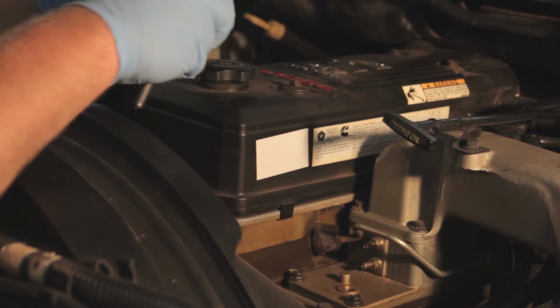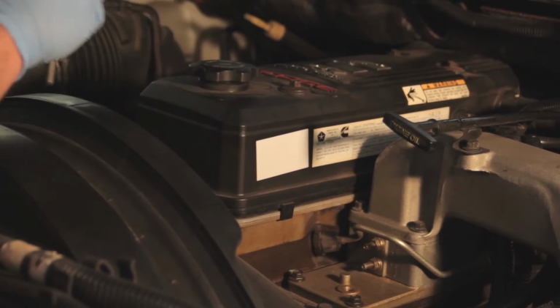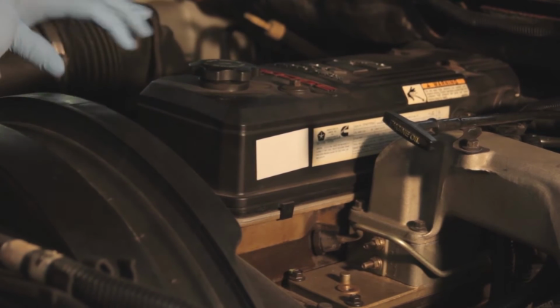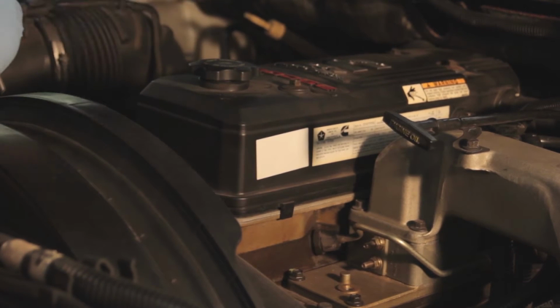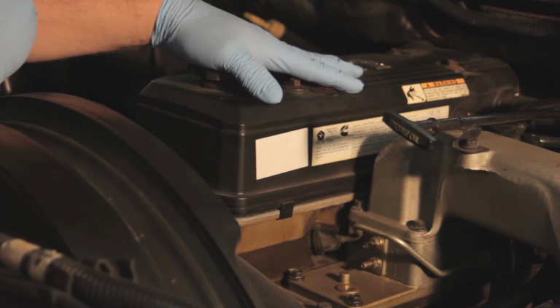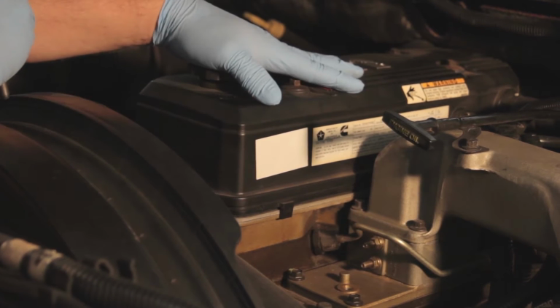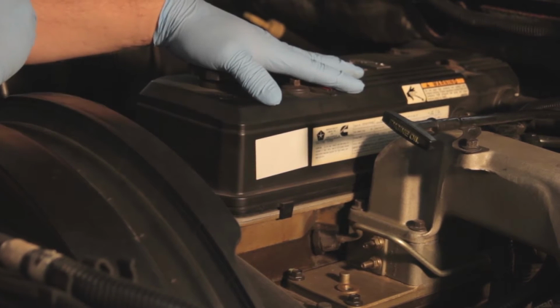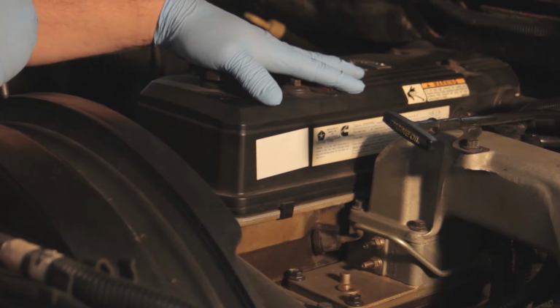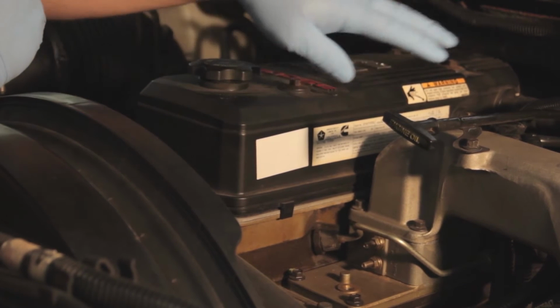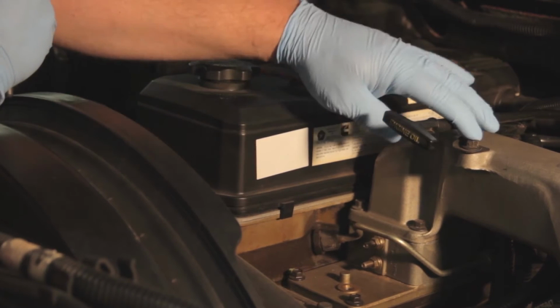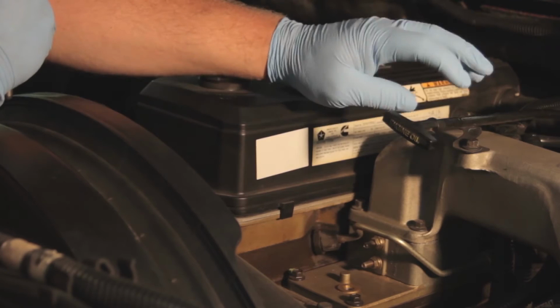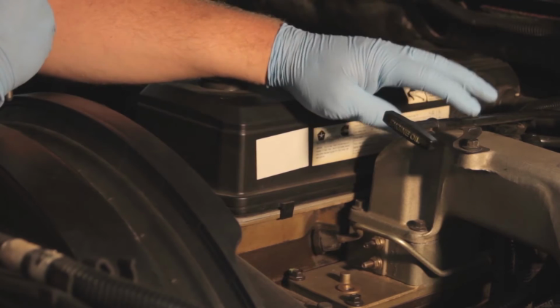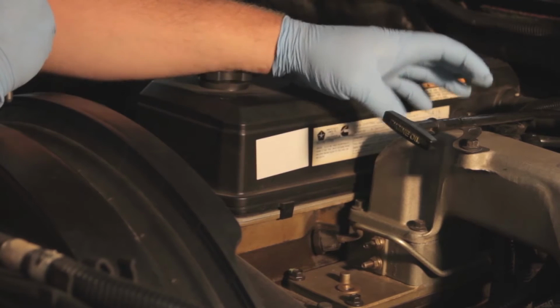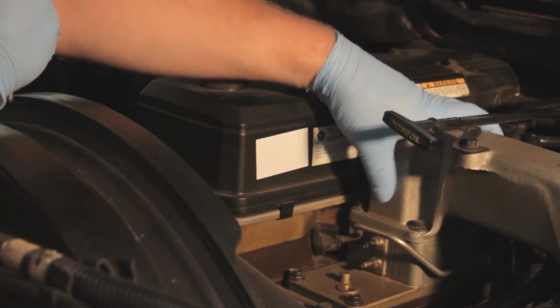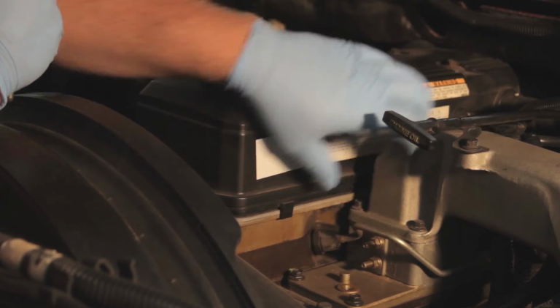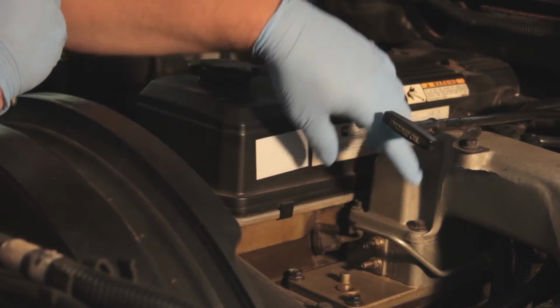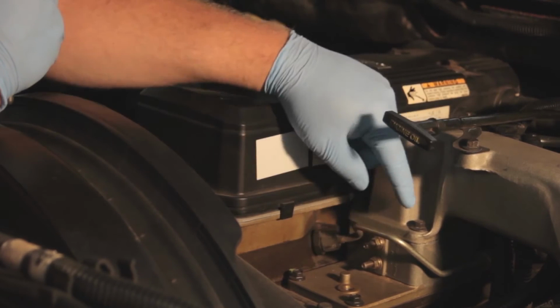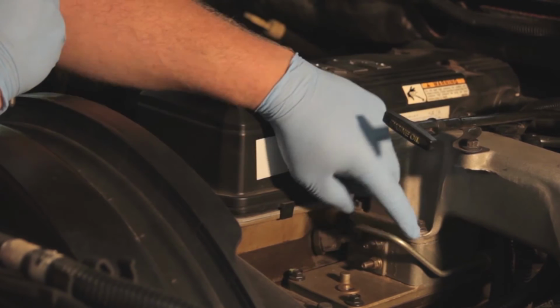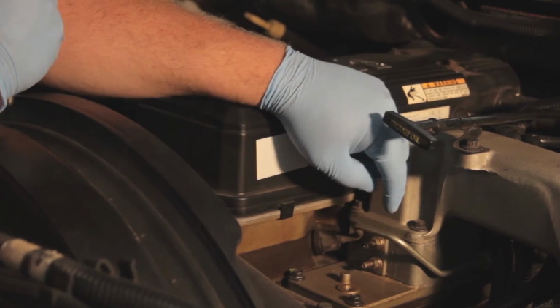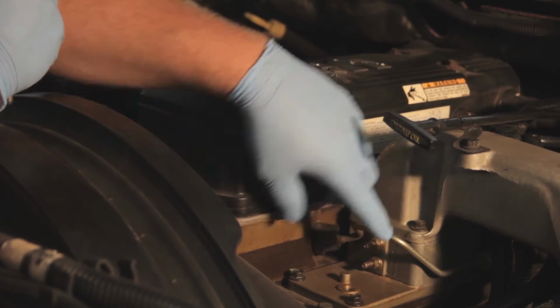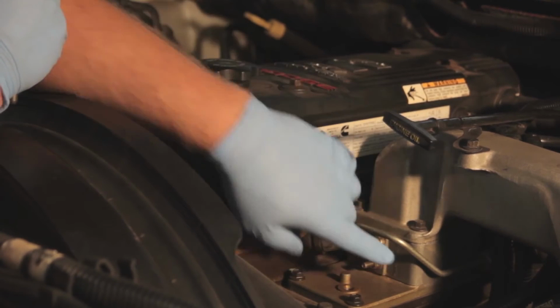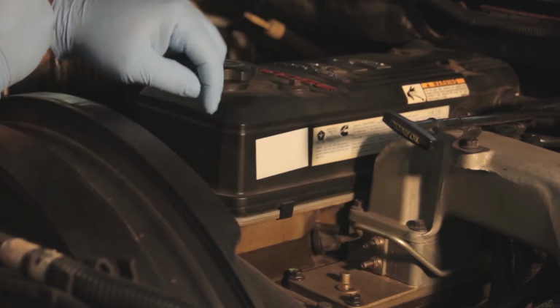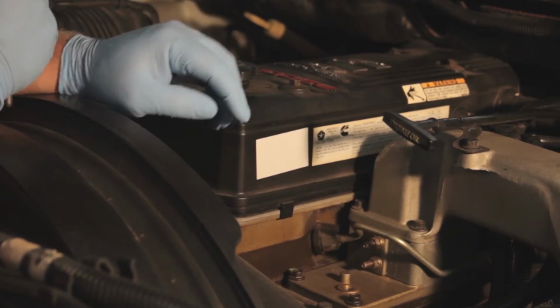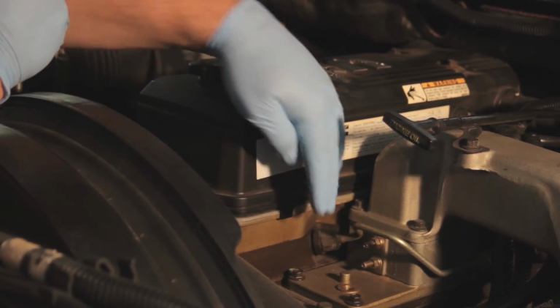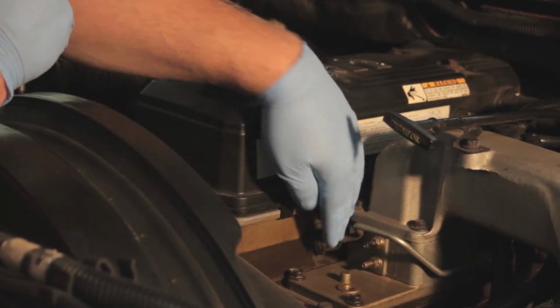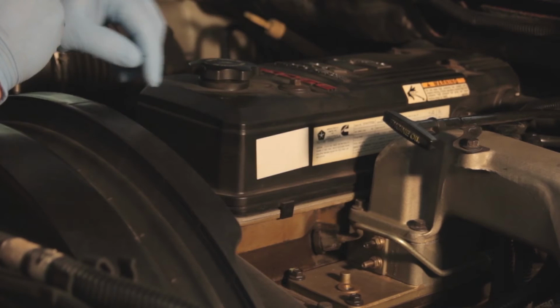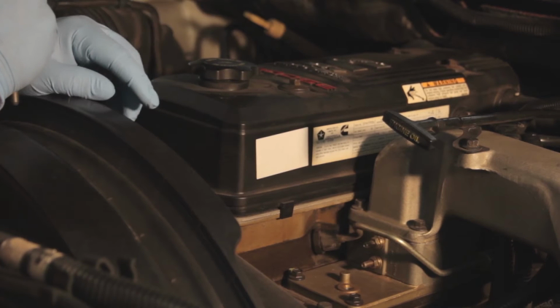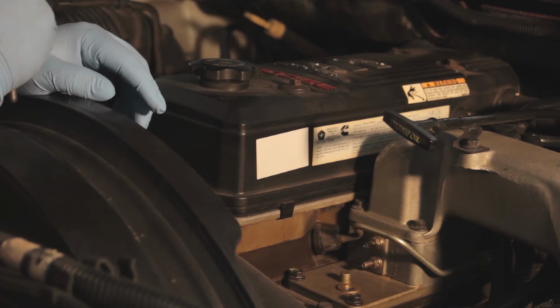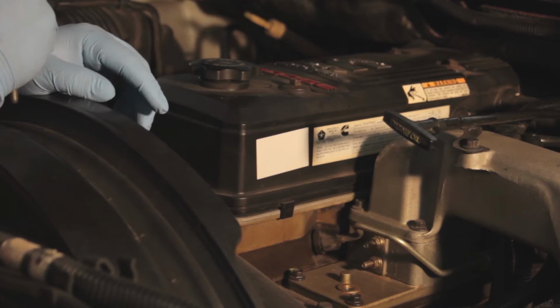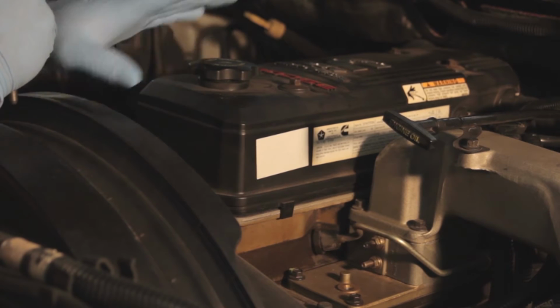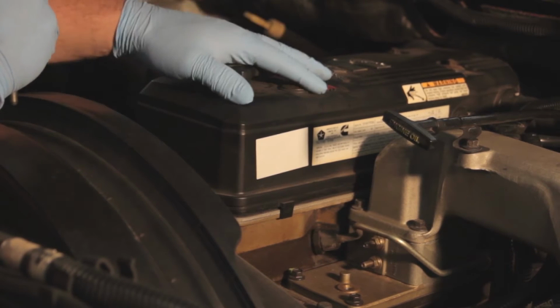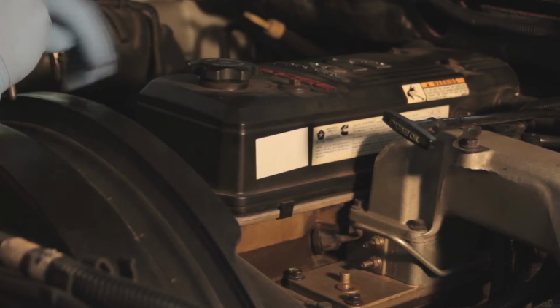First things first, we're going to have to remove the valve cover, get the dipstick tube out of the way, and remove the air inlet, along with the intake heater to access some of the fittings. So let's get started.